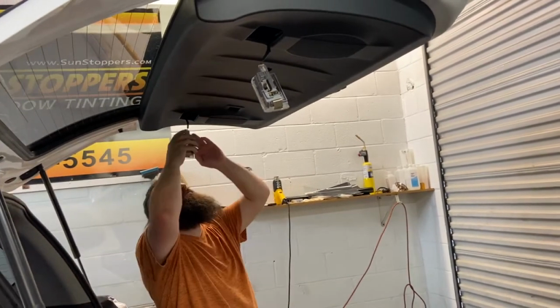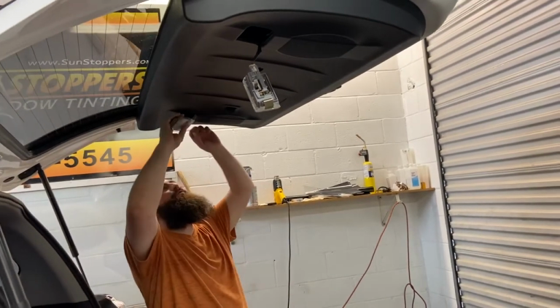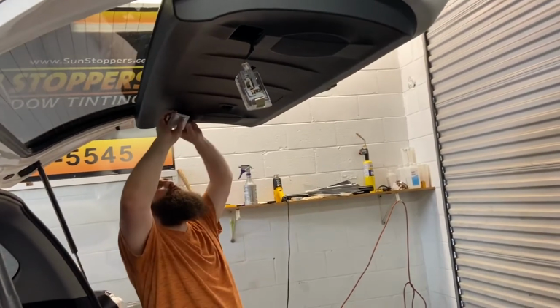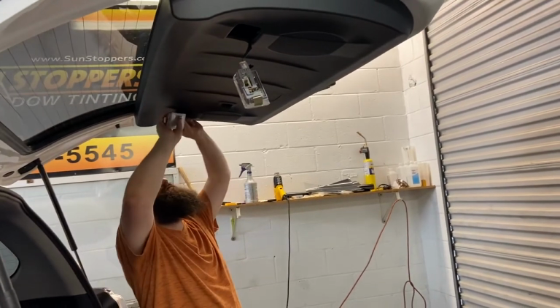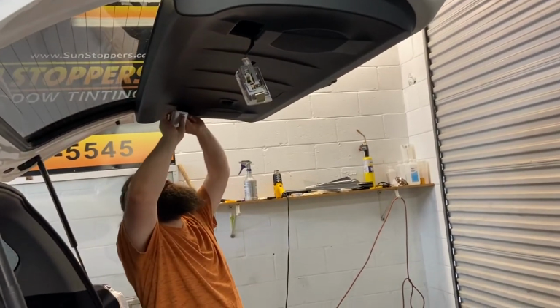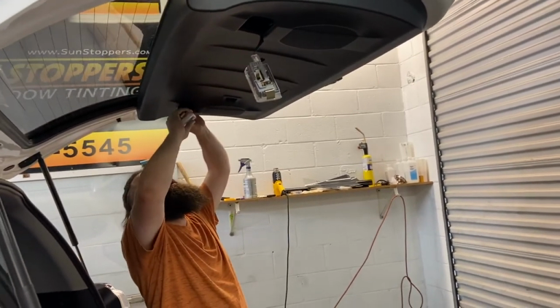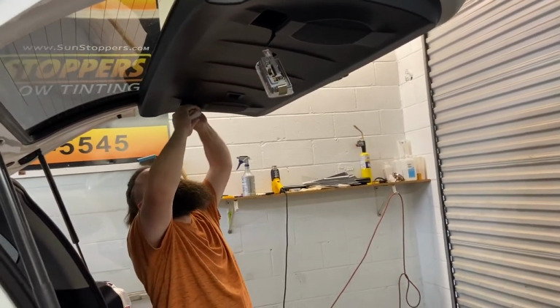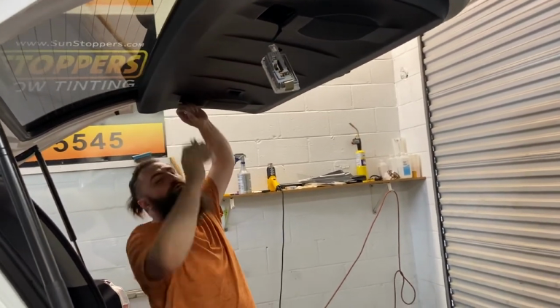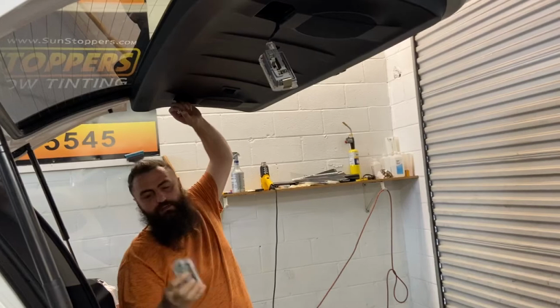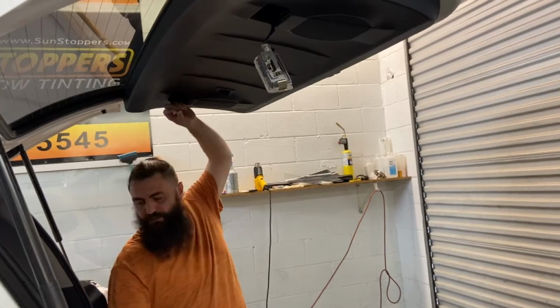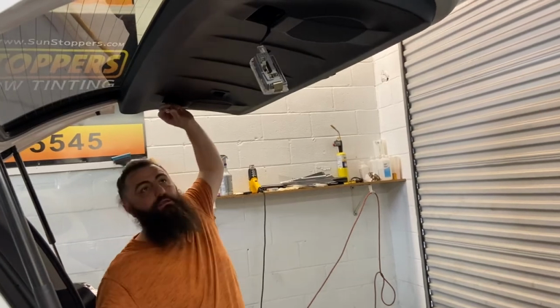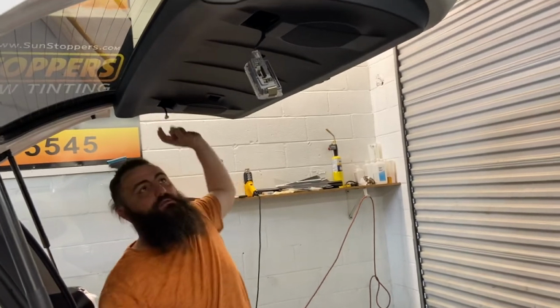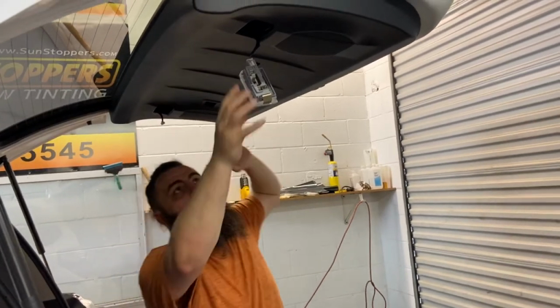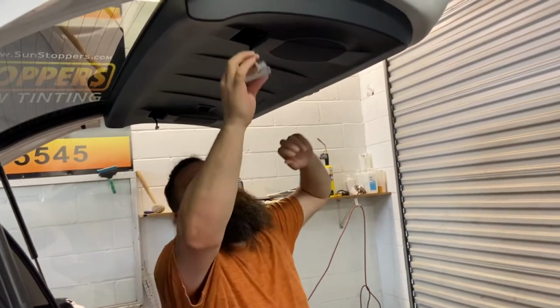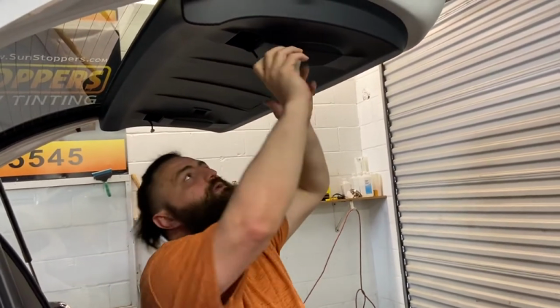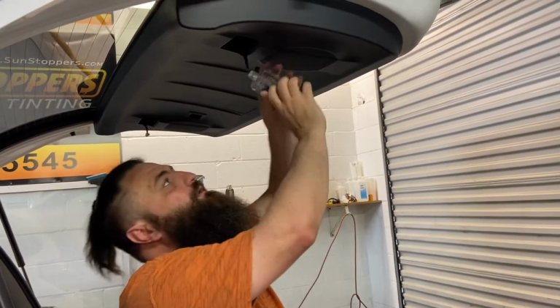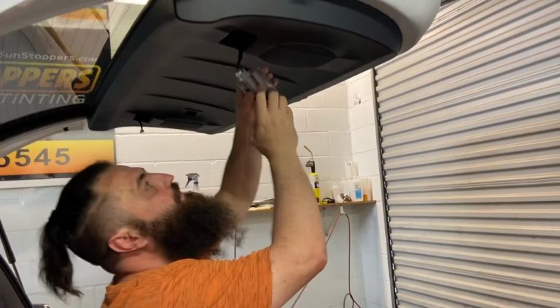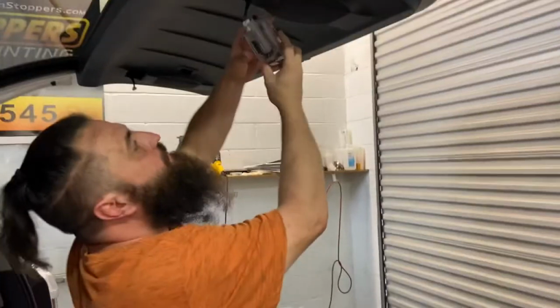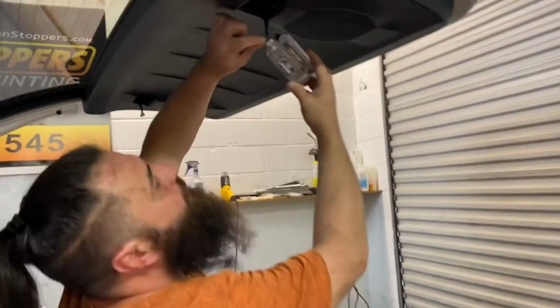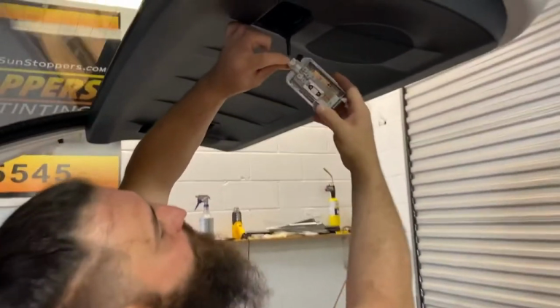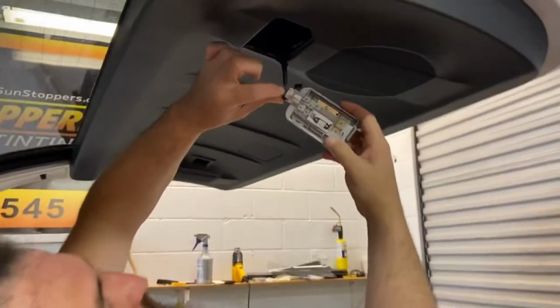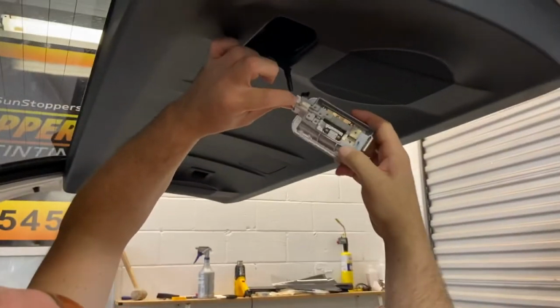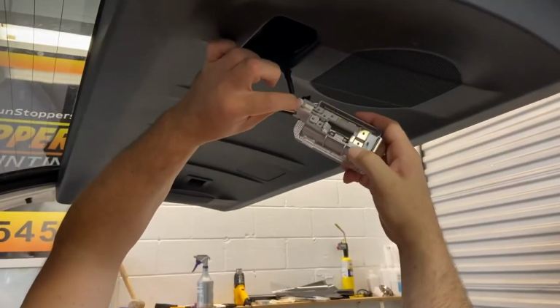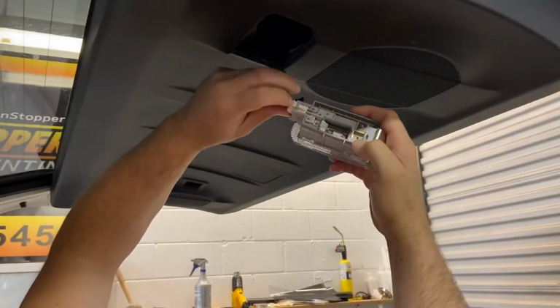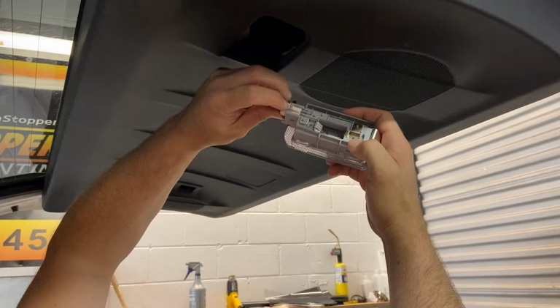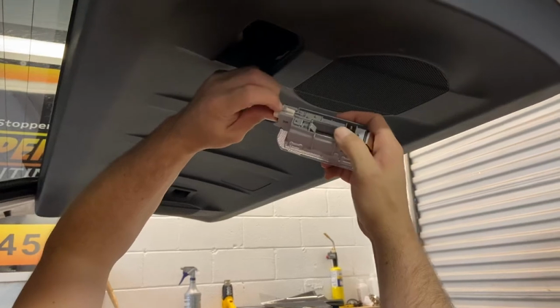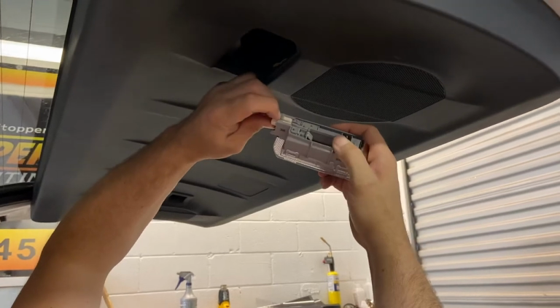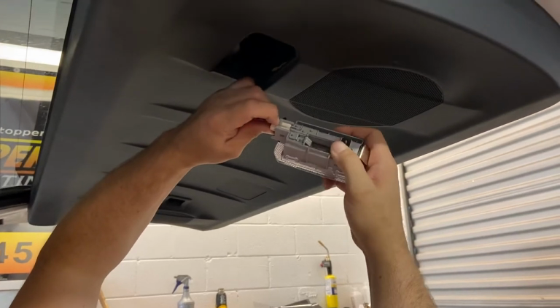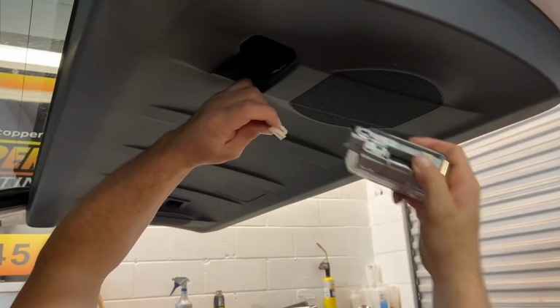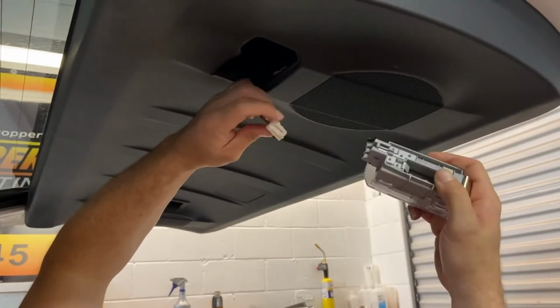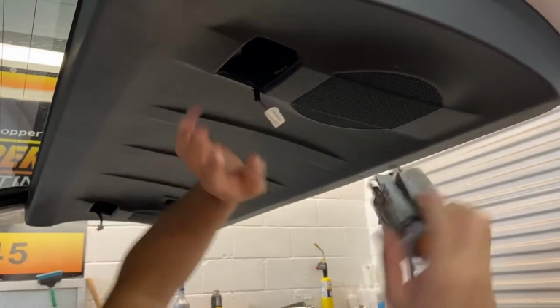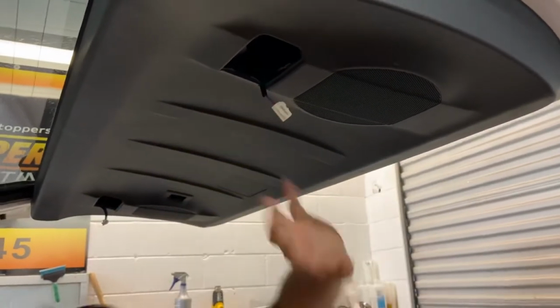Now we're going to pull this panel, so let's go ahead and disconnect these. To disconnect these, you just simply push right here. You push in and pull out. That's it.